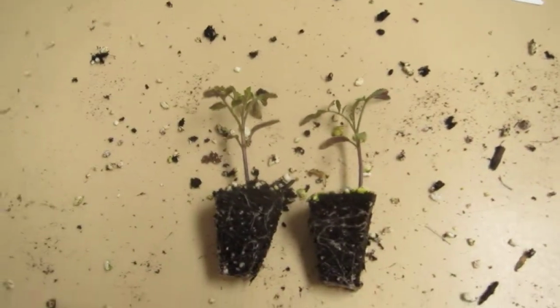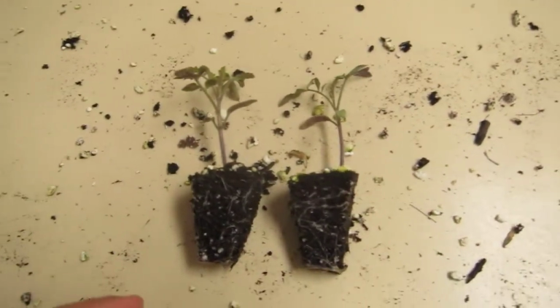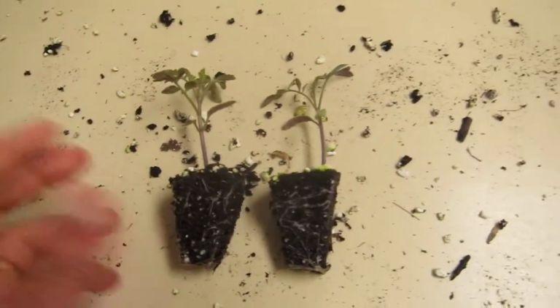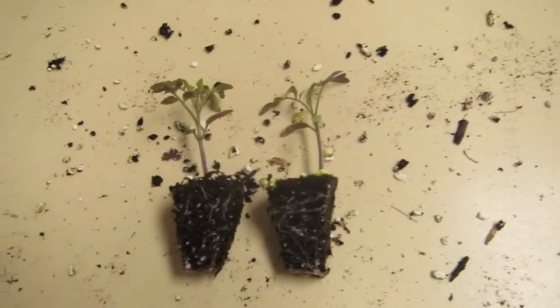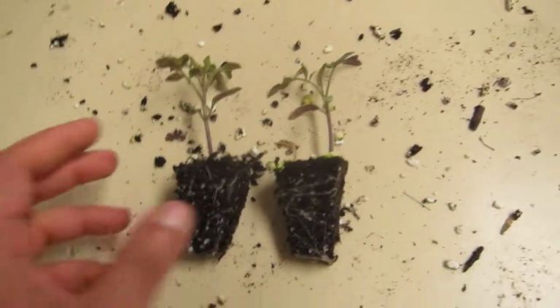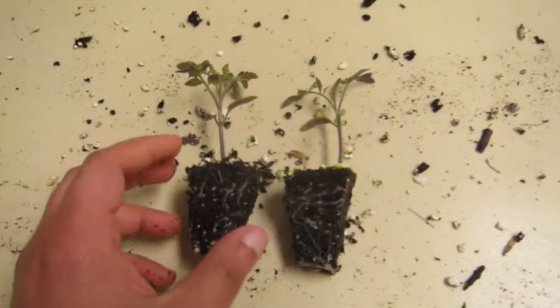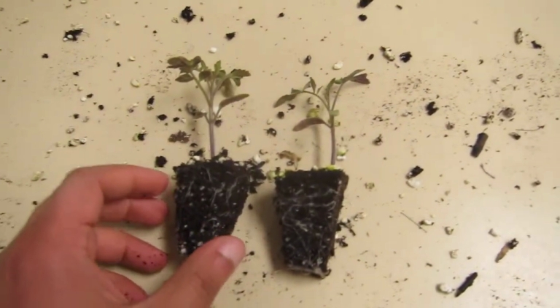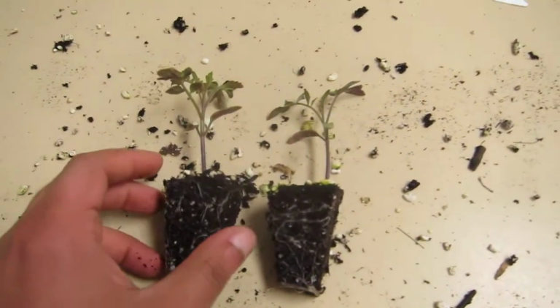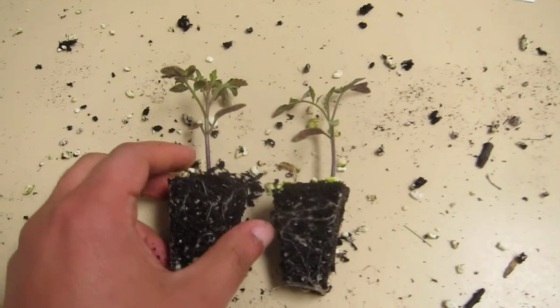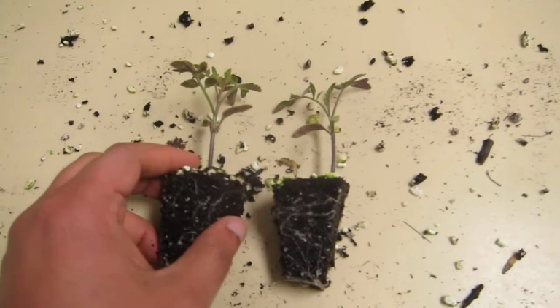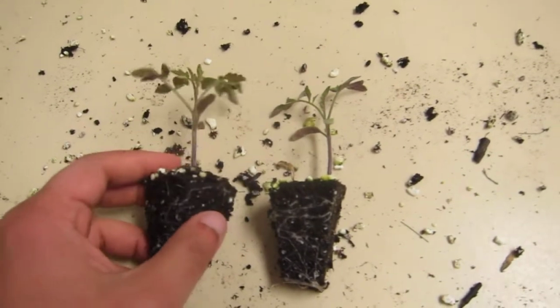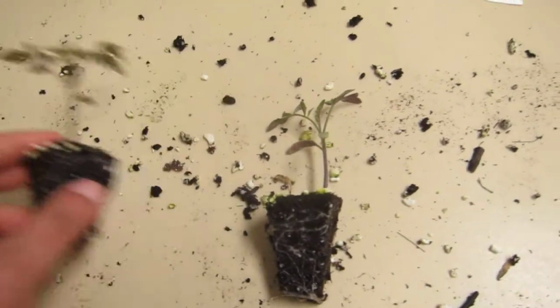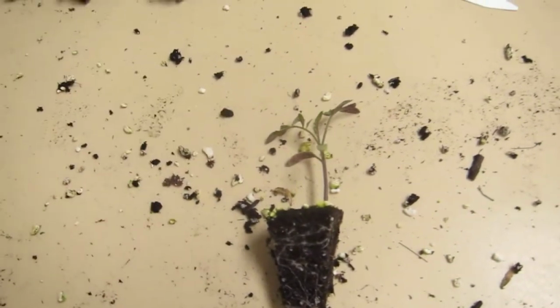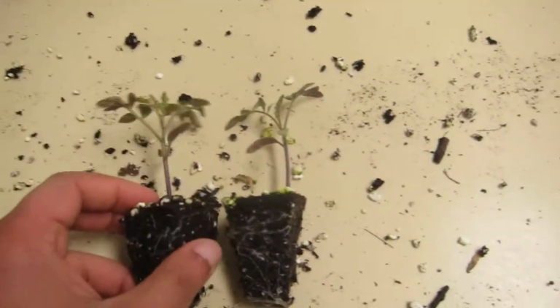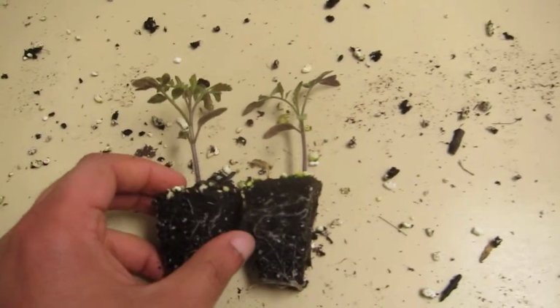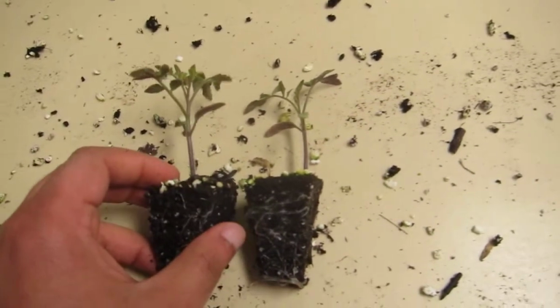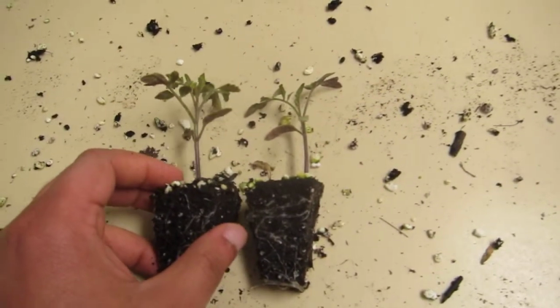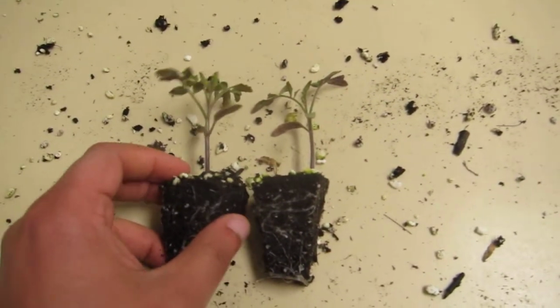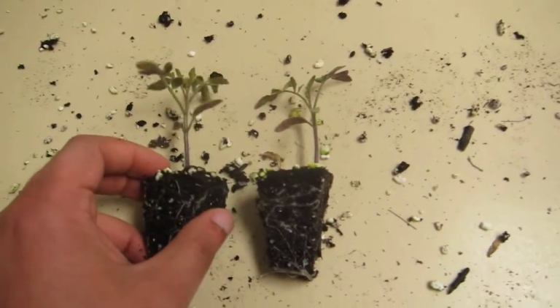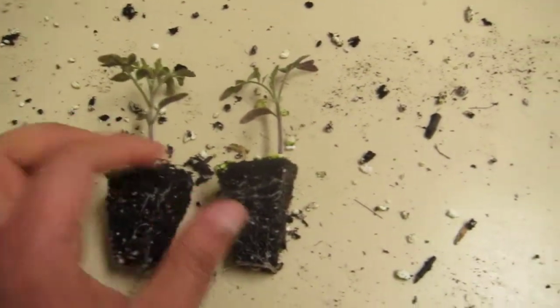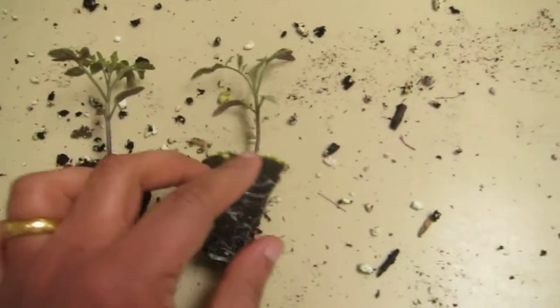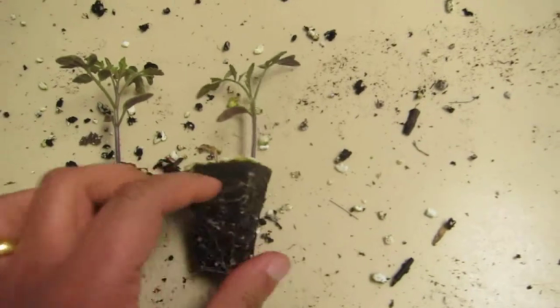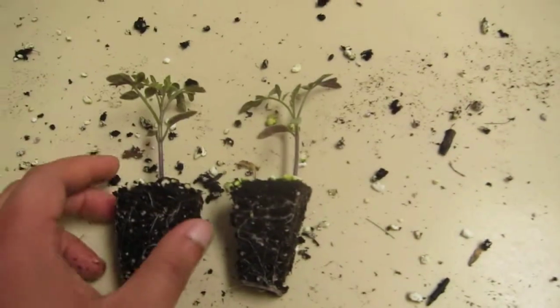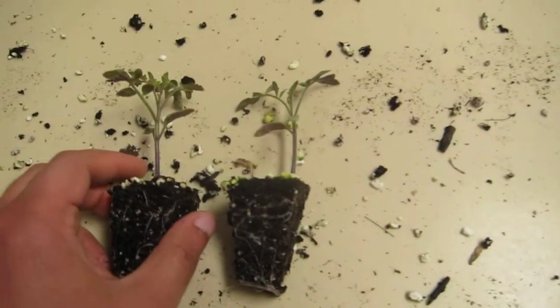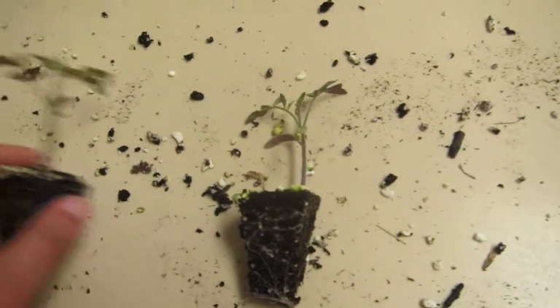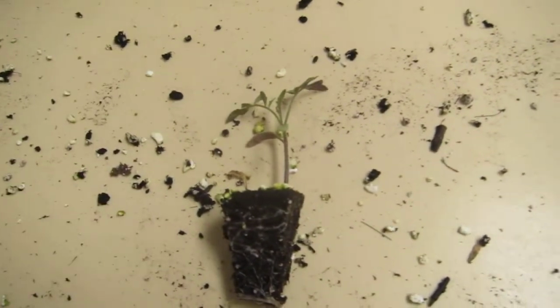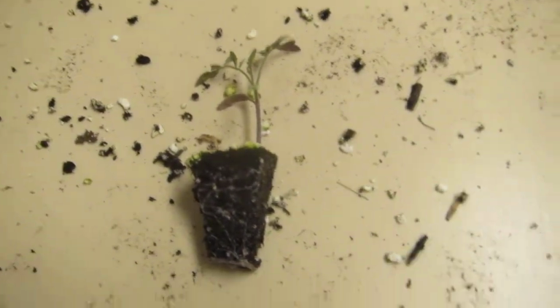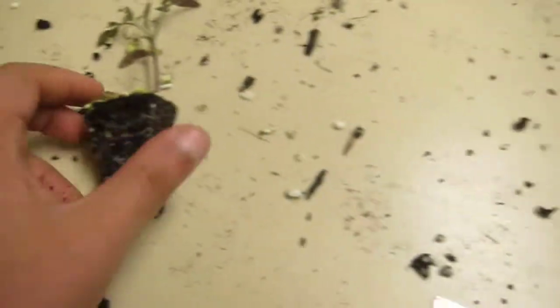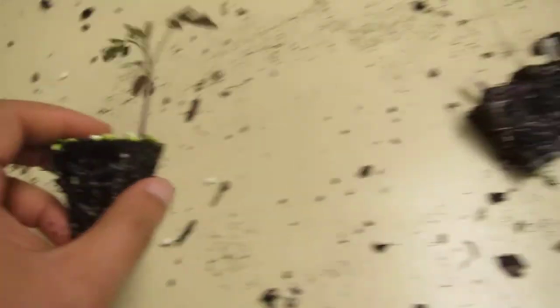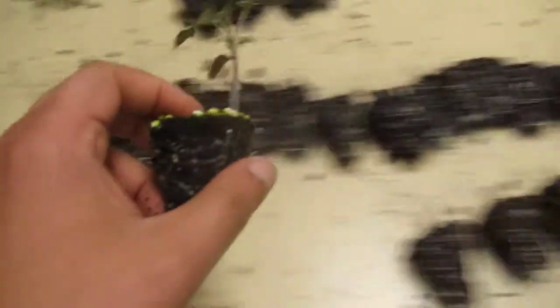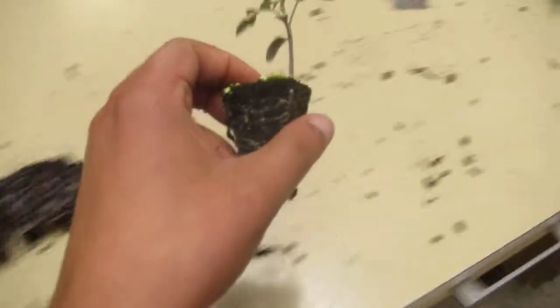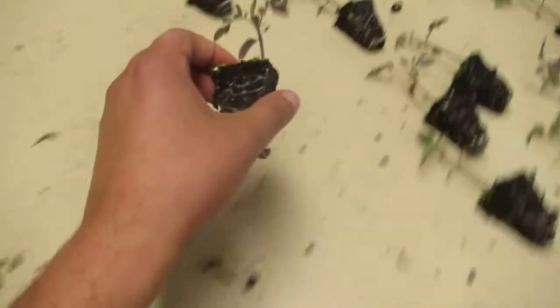They are pretty close, and you don't have to wait for 30 days to graft. As soon as you see that the size of the scion and the rootstock is almost similar — about two millimeter diameter — you can graft them.